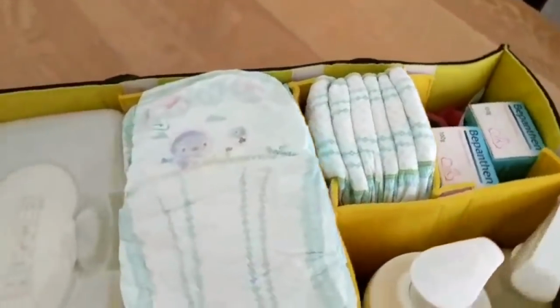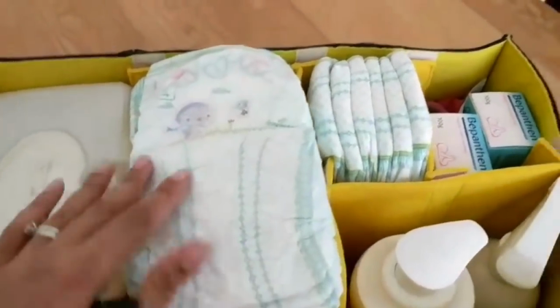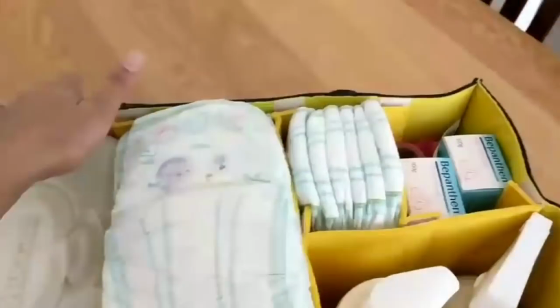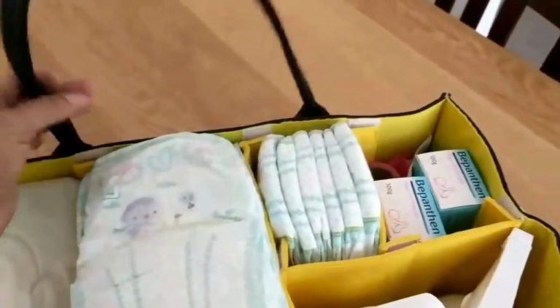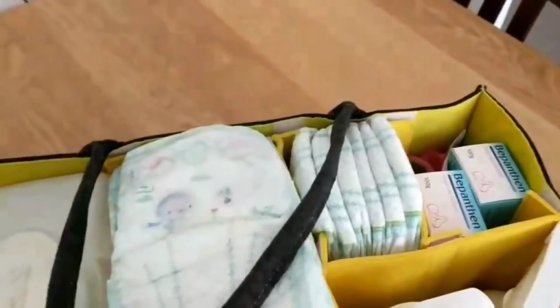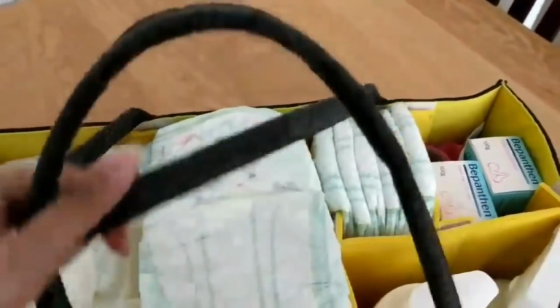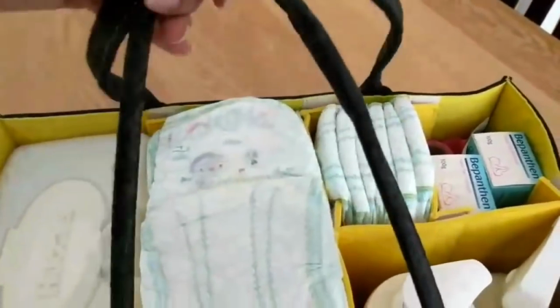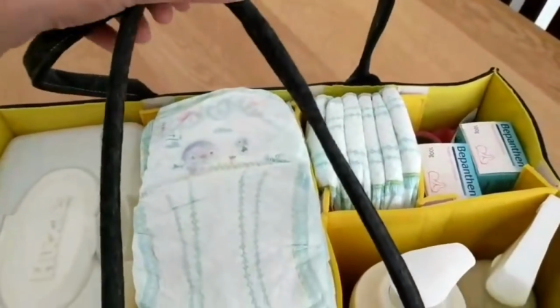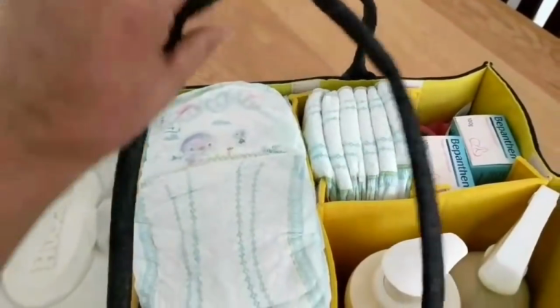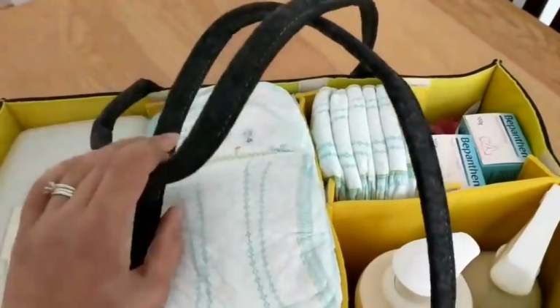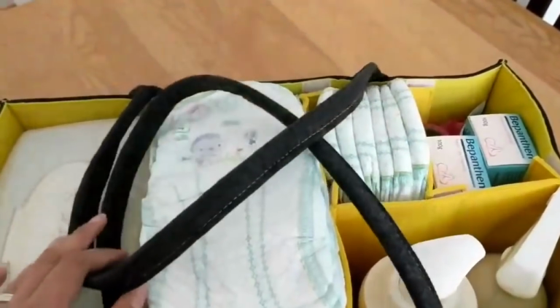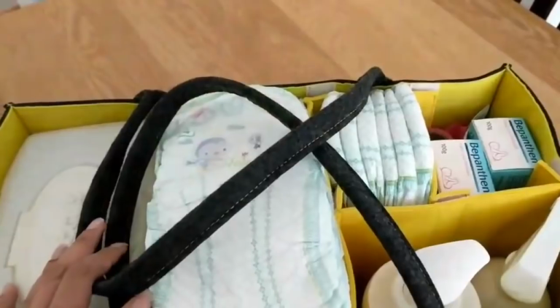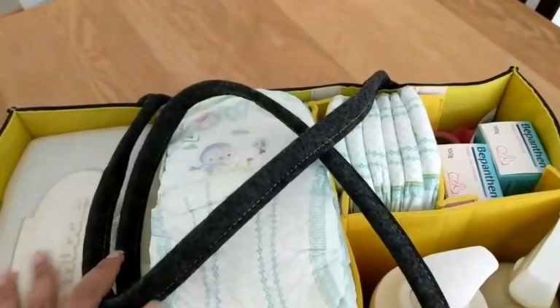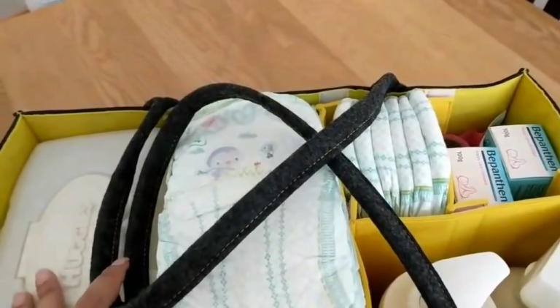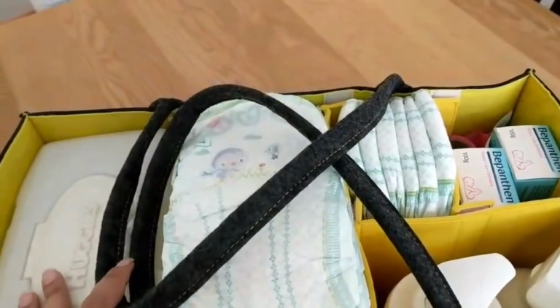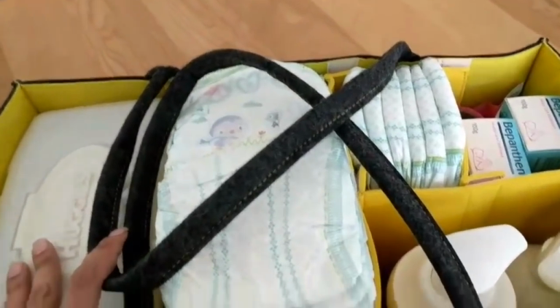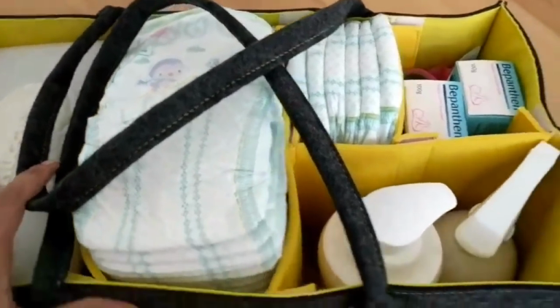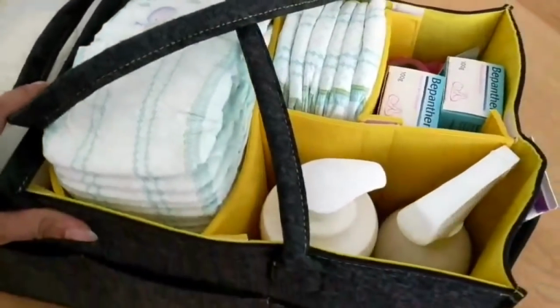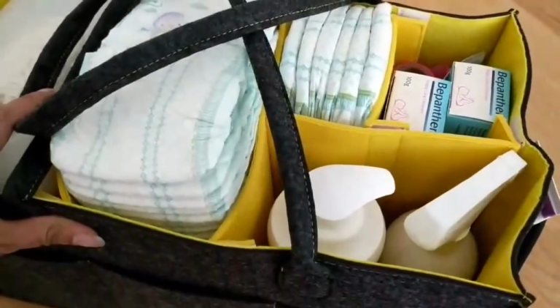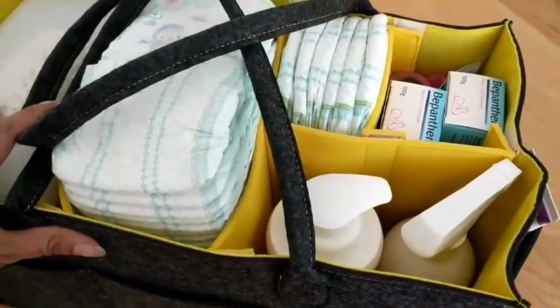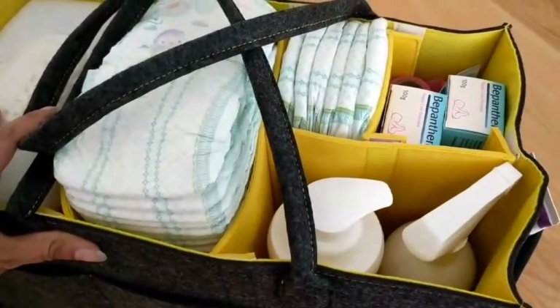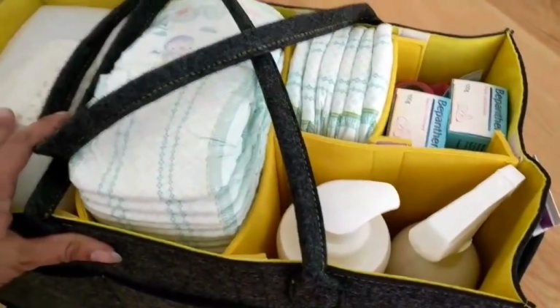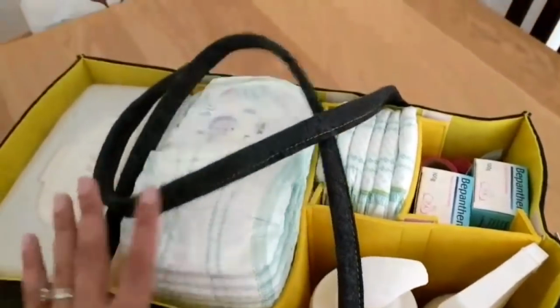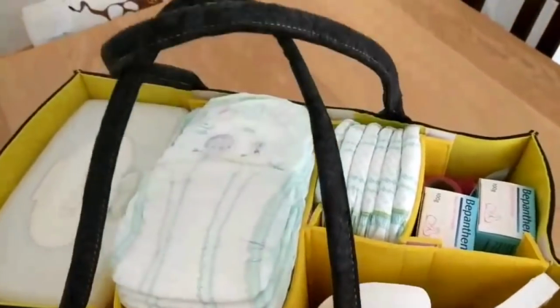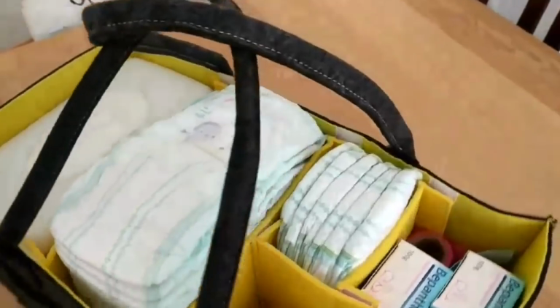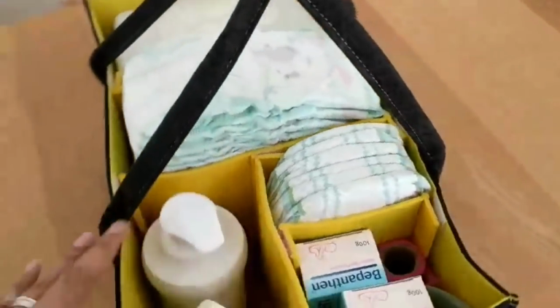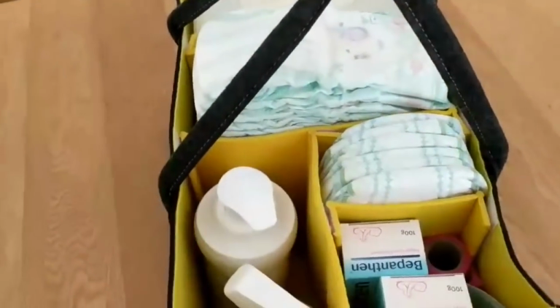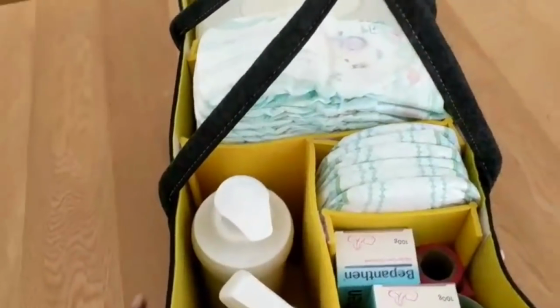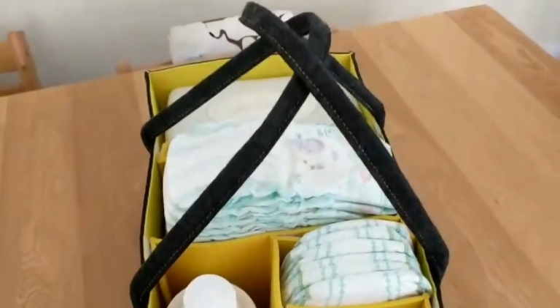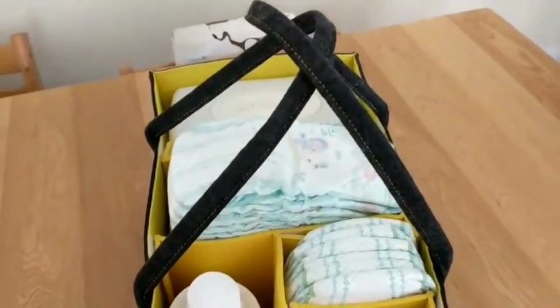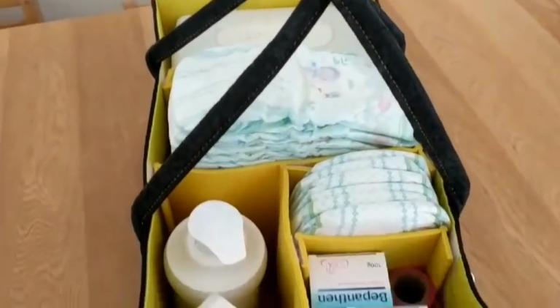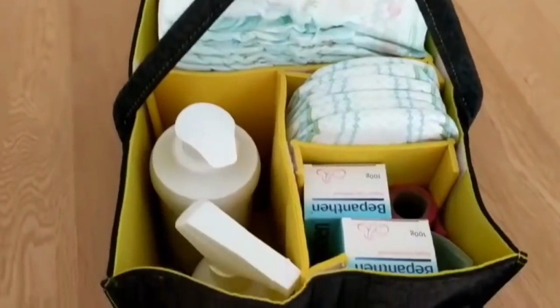So there you have it — the nappy caddy, or diaper caddy, whichever you wish to call it, gets a big thumbs up from me. Let's see what the kids have to say!